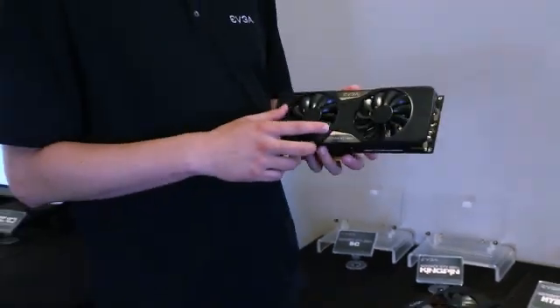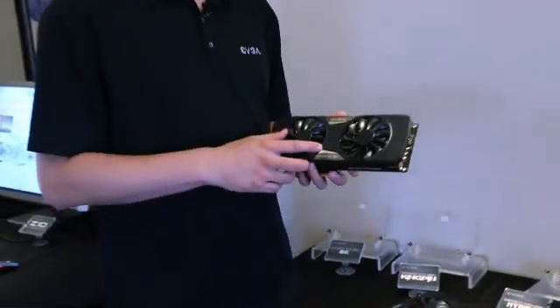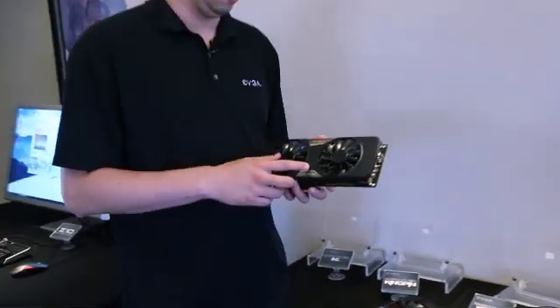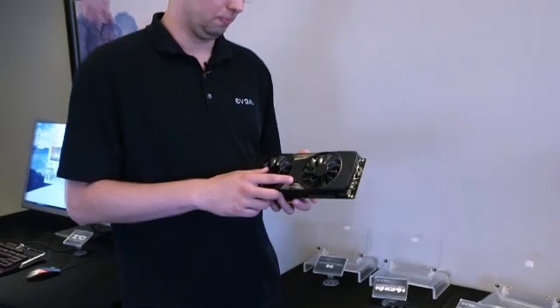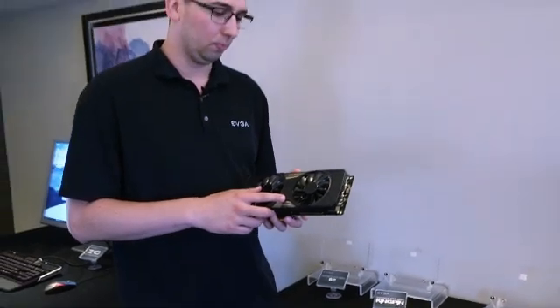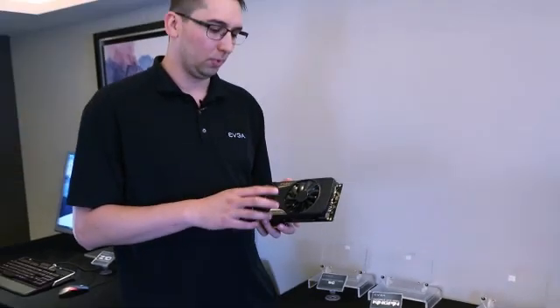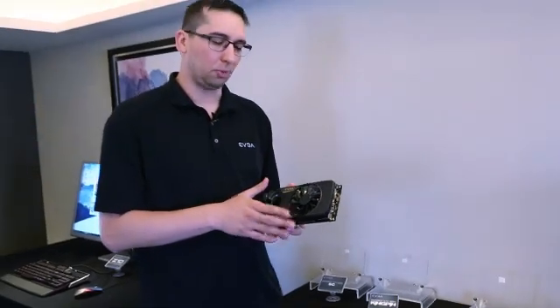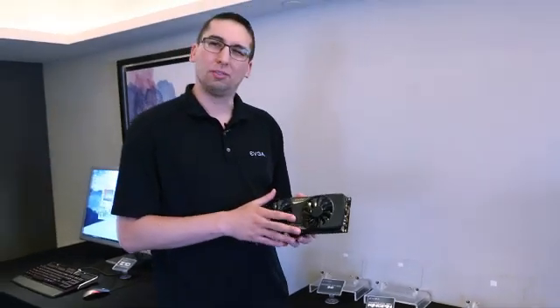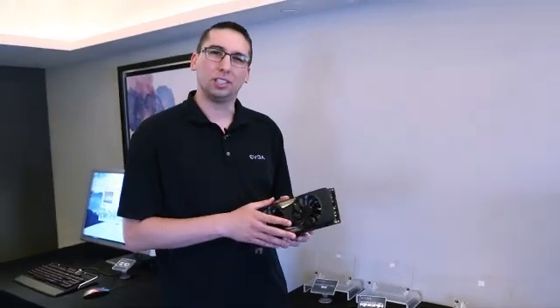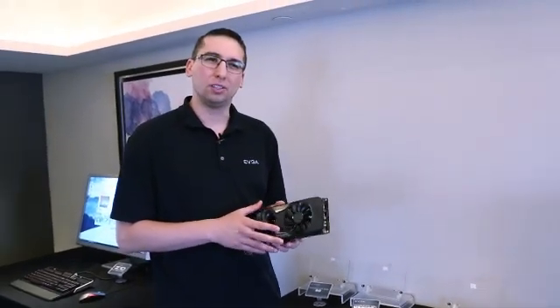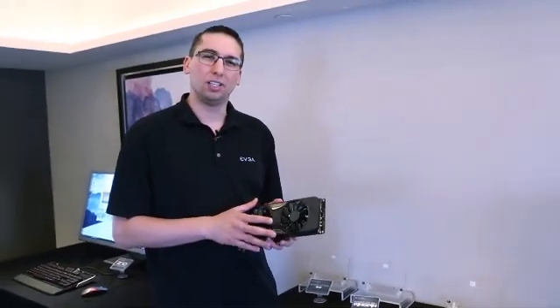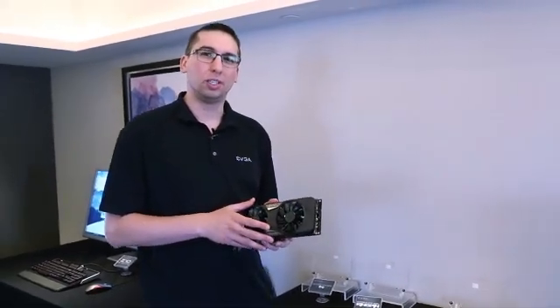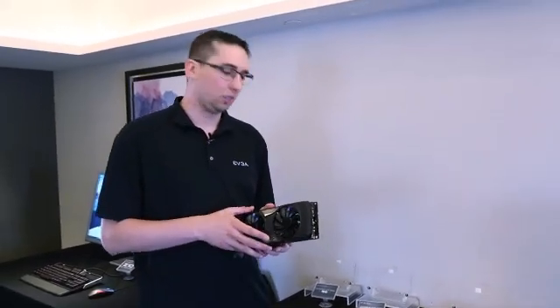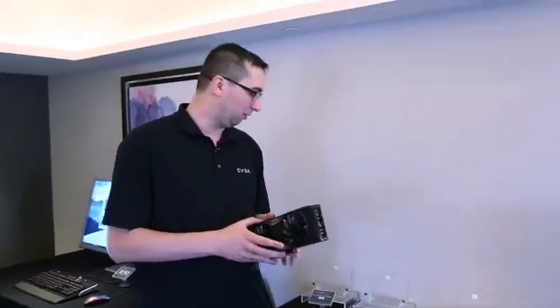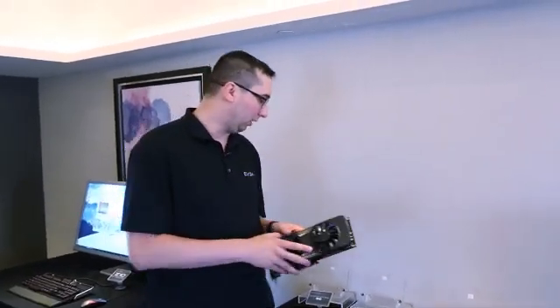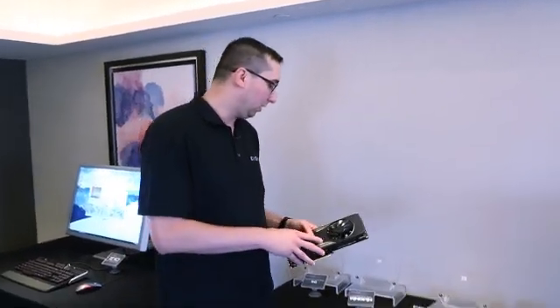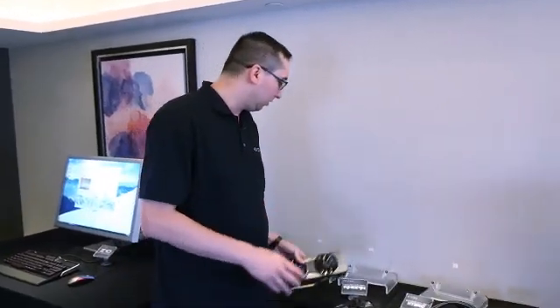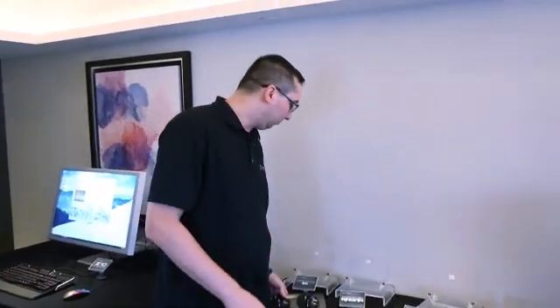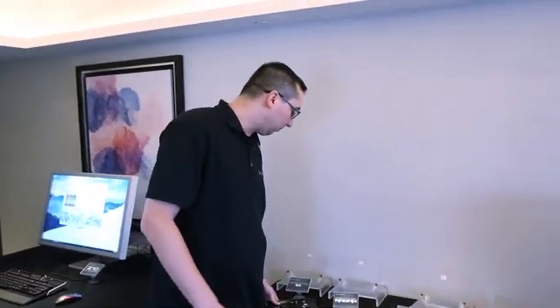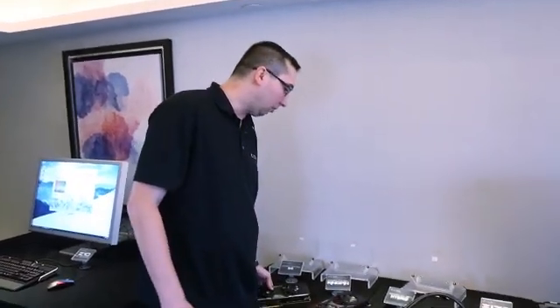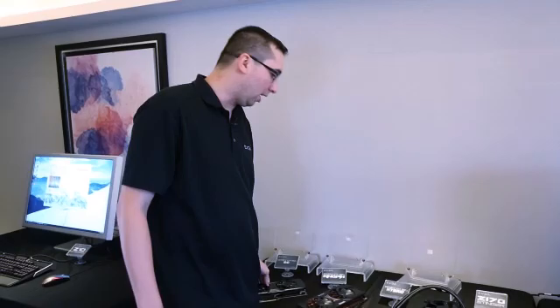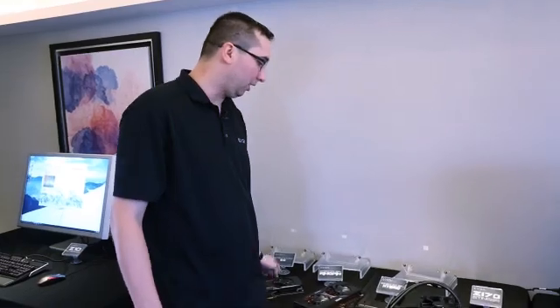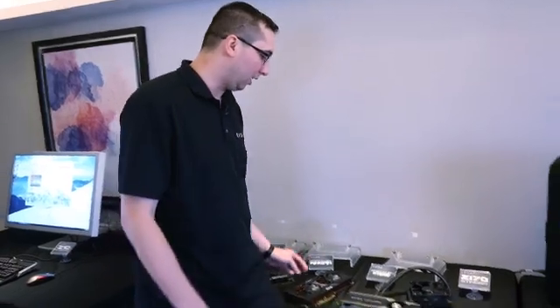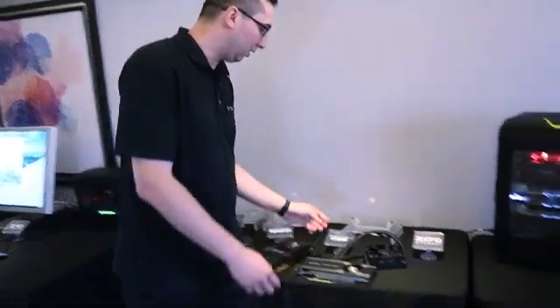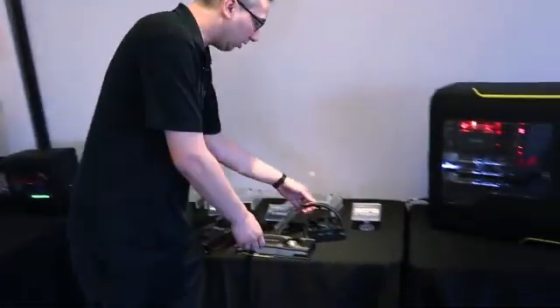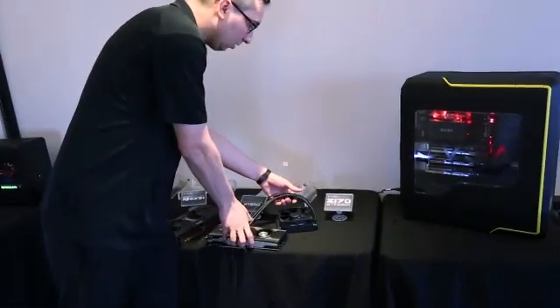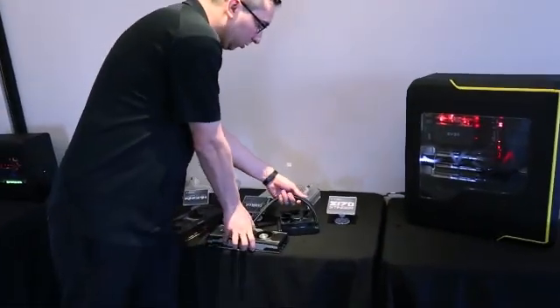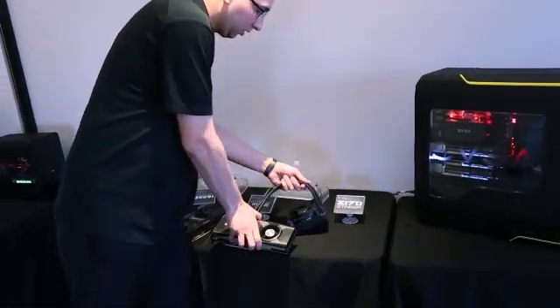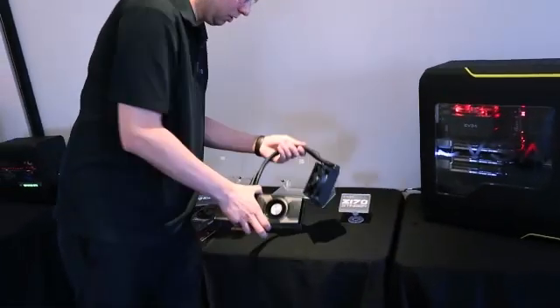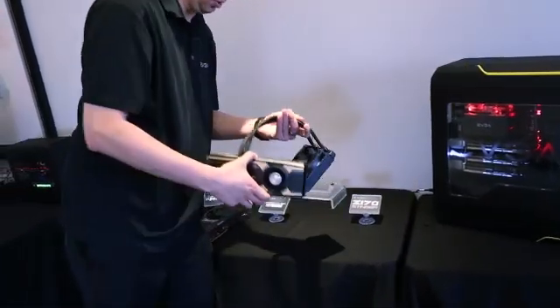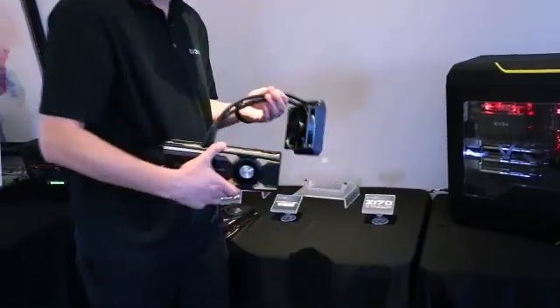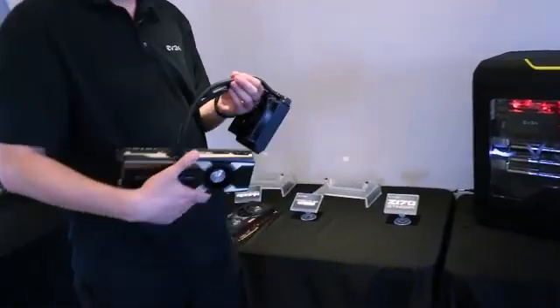The super clock version is about $10 to $20 above that. And then we have an all-in-one cooling solution version here as well.